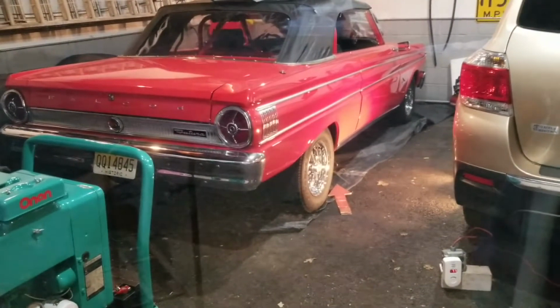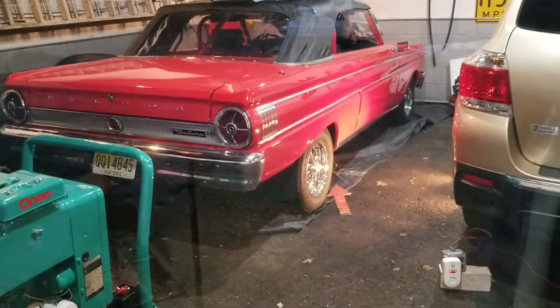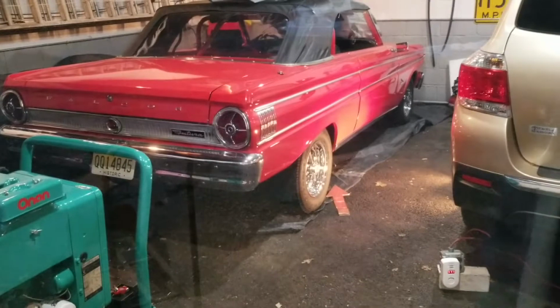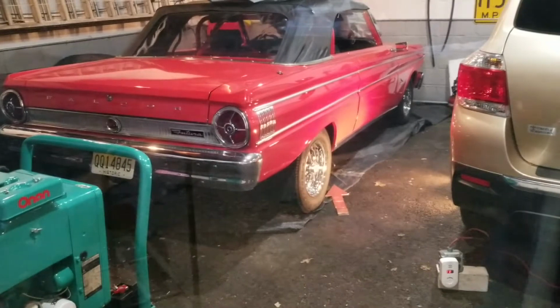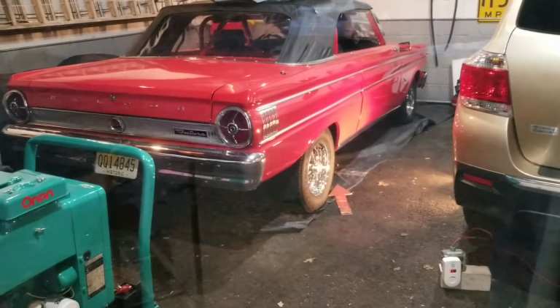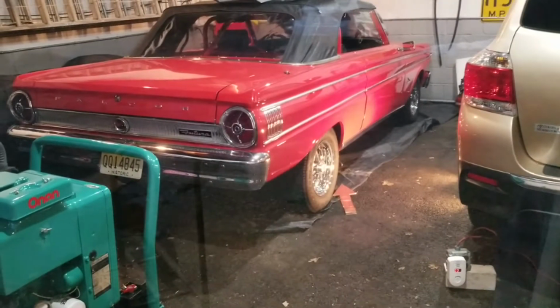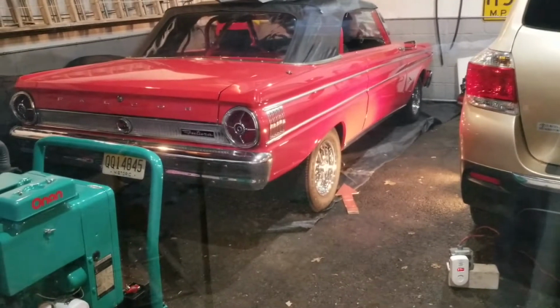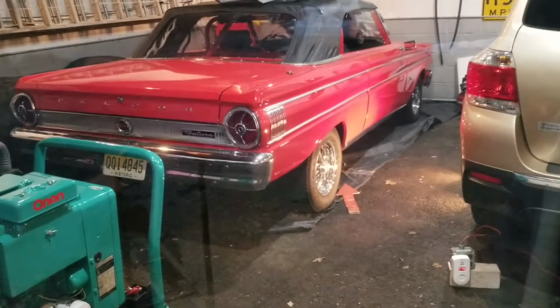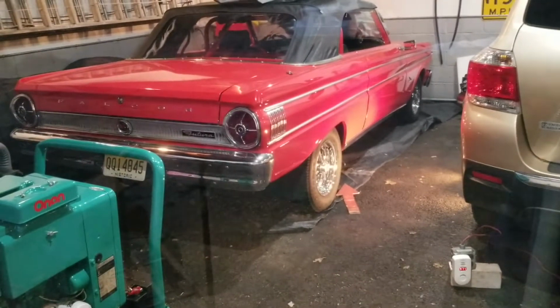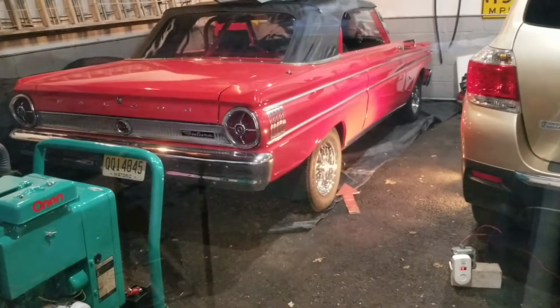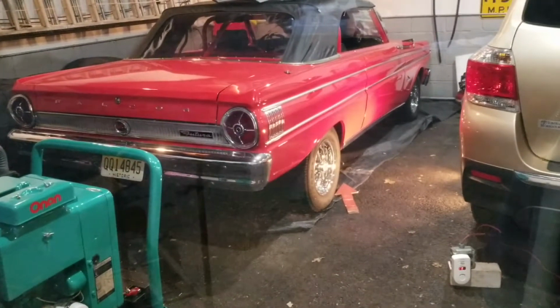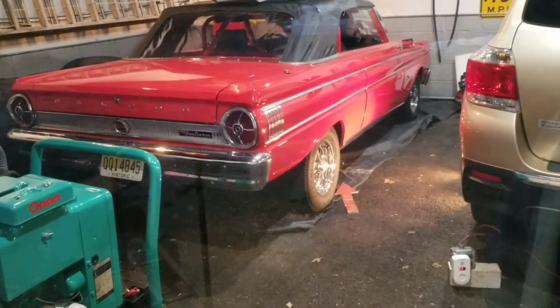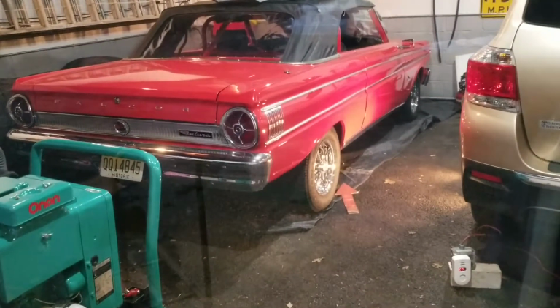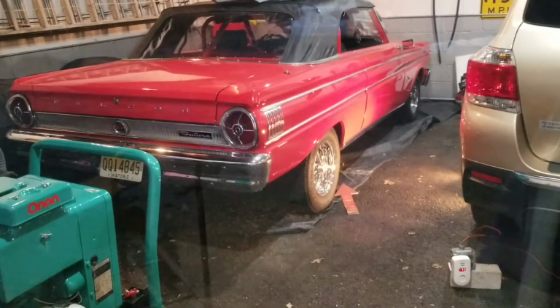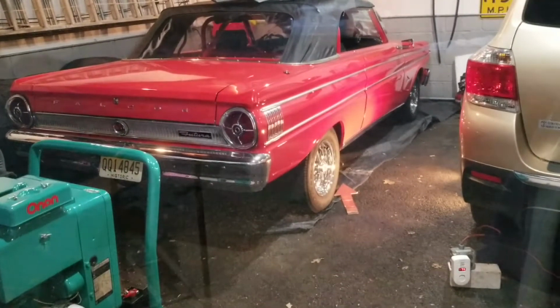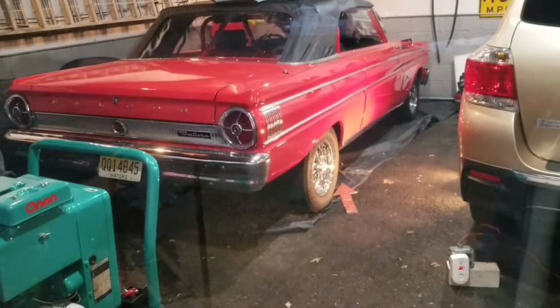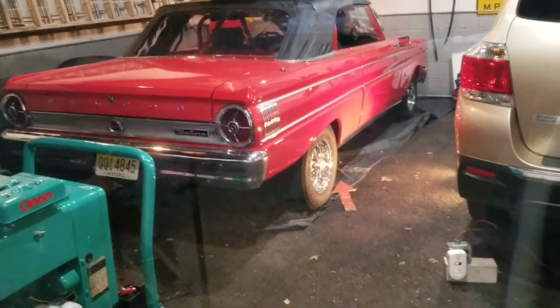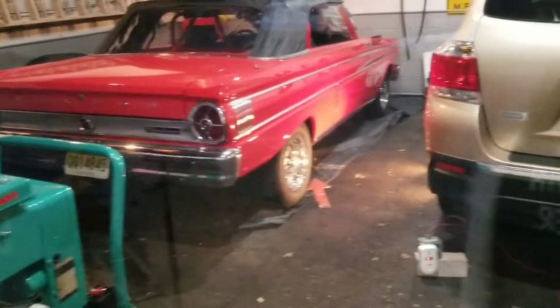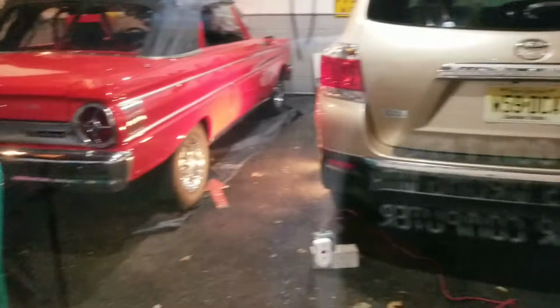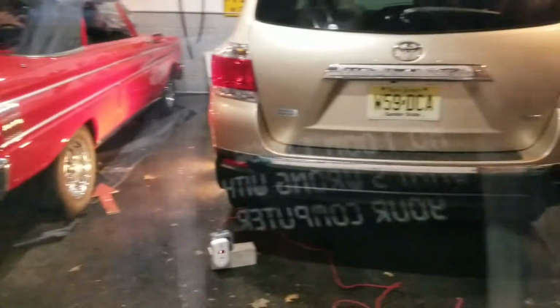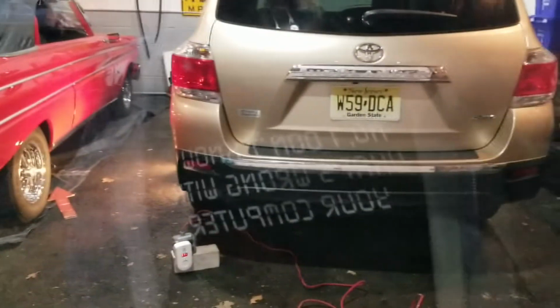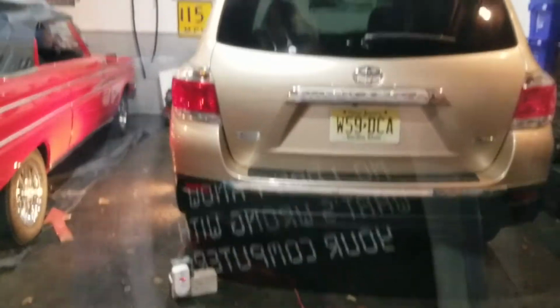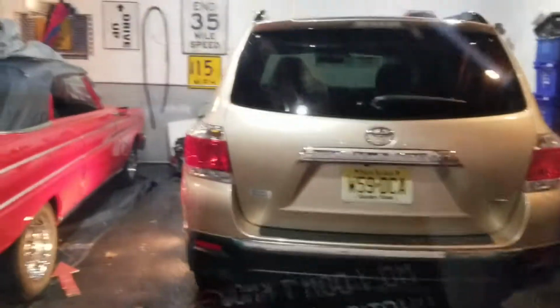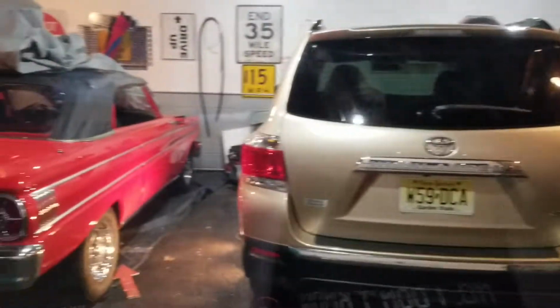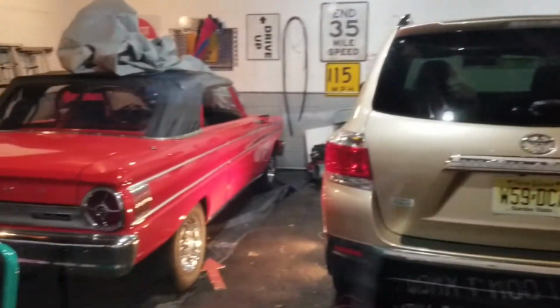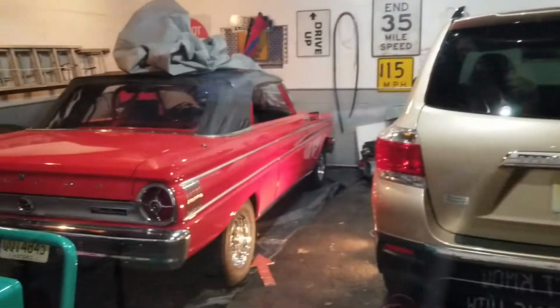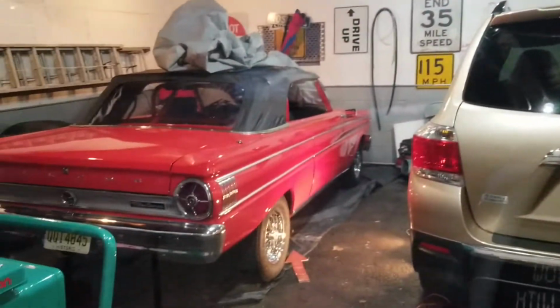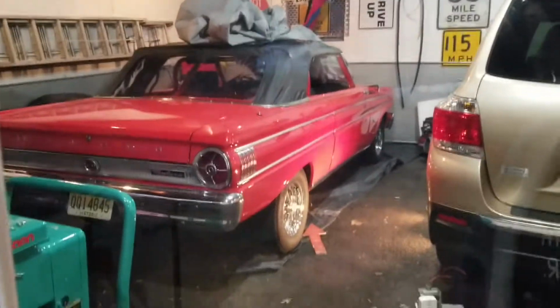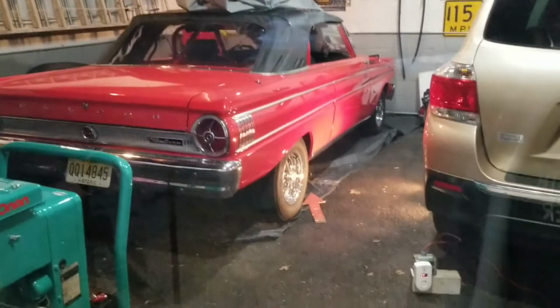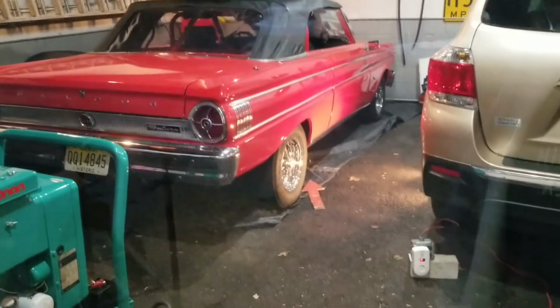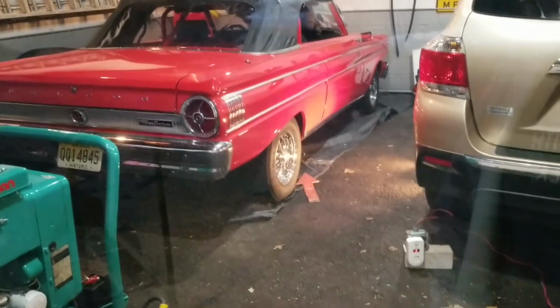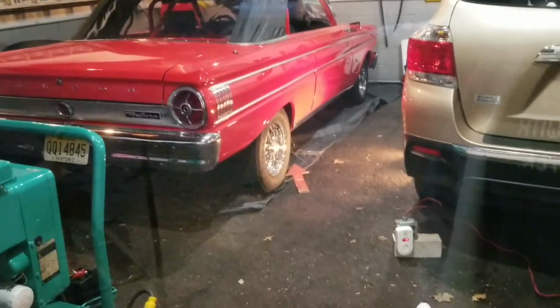It was completely redone, modified and all that. You can hear it — cam and all. We're in an enclosed garage. Total volume of the garage, I believe it's like 5,200 square feet.